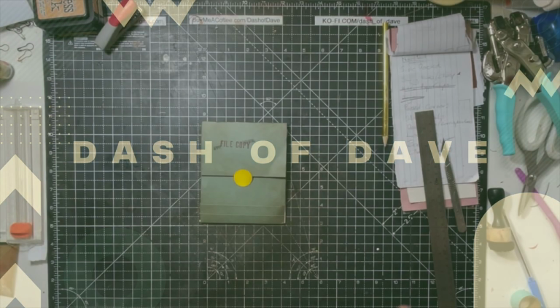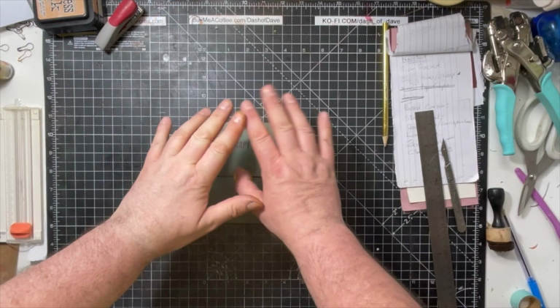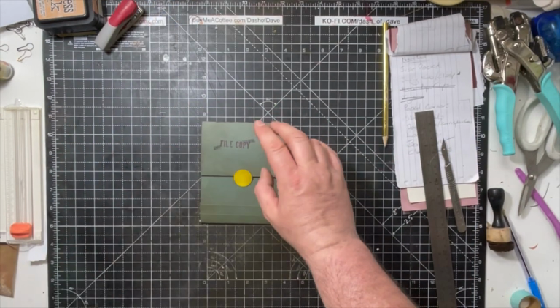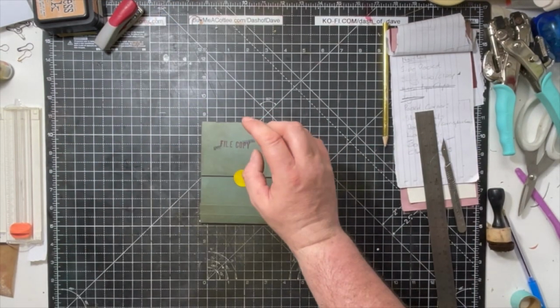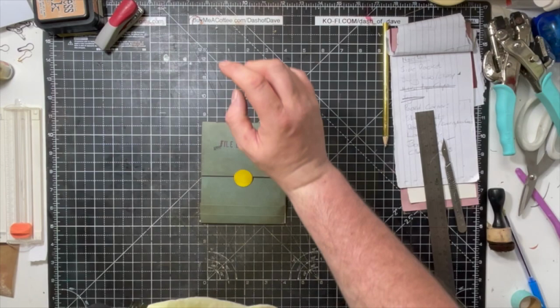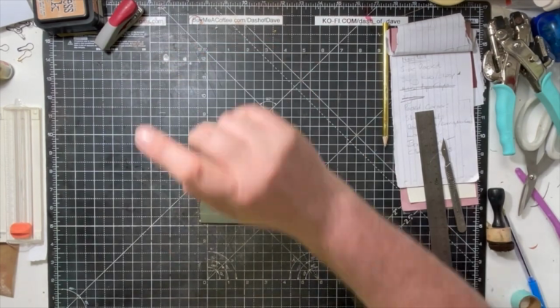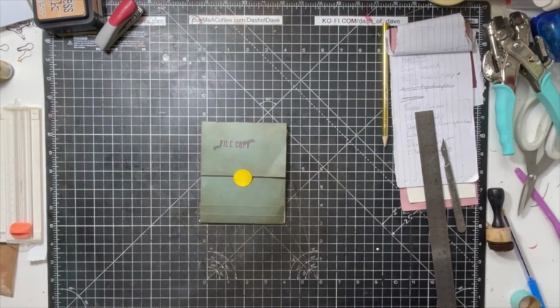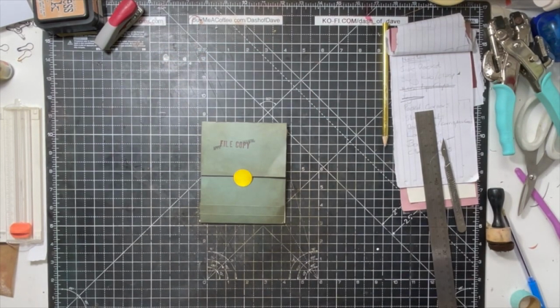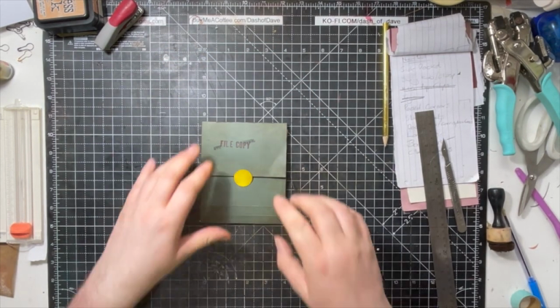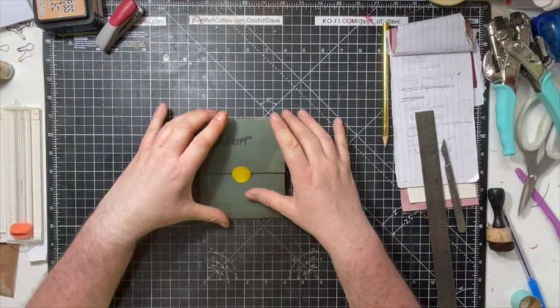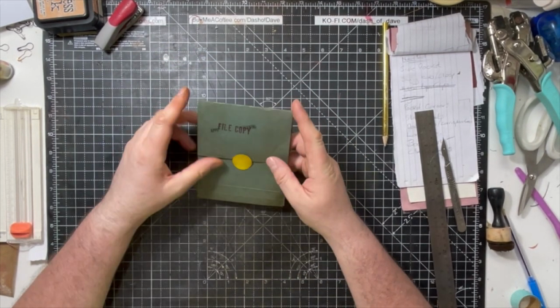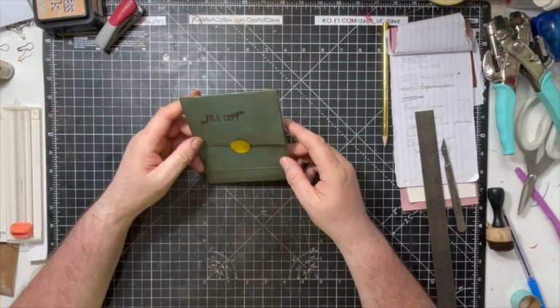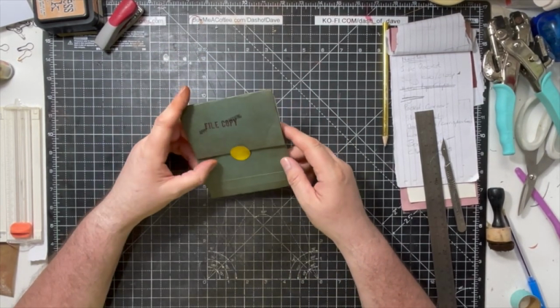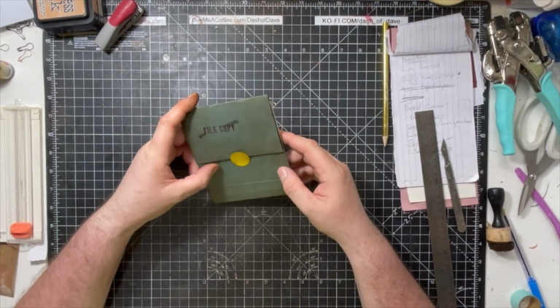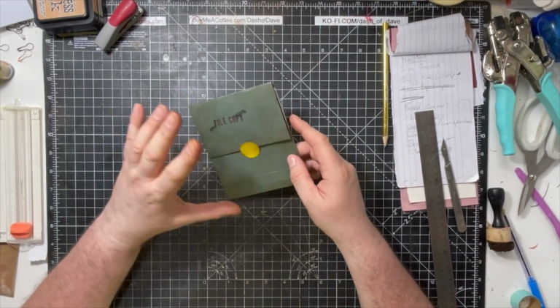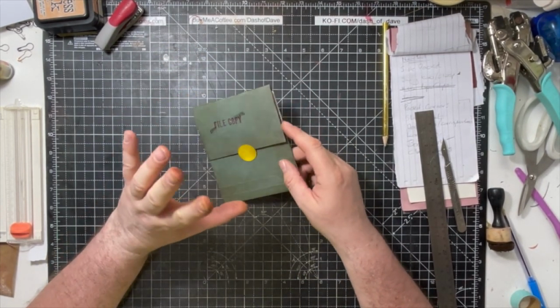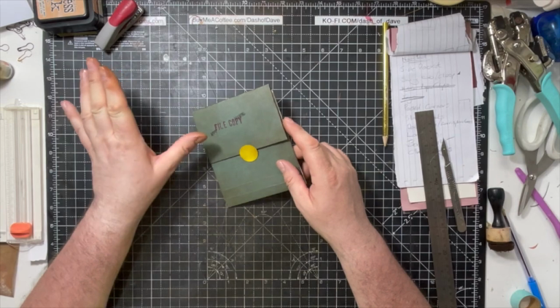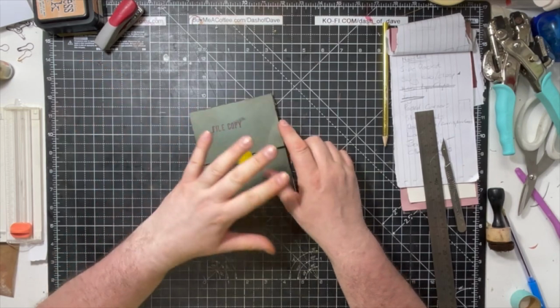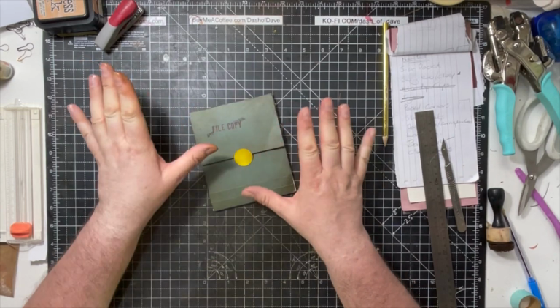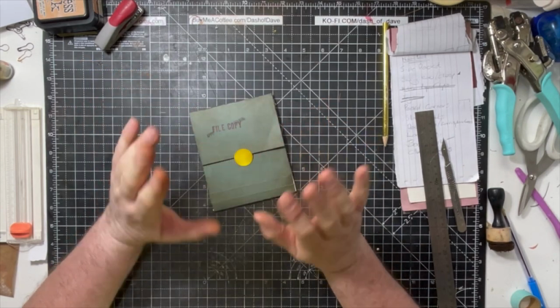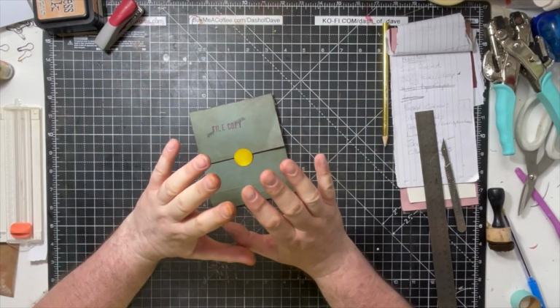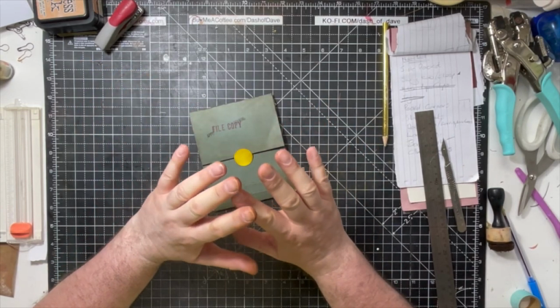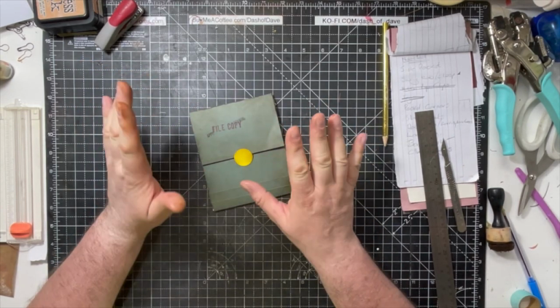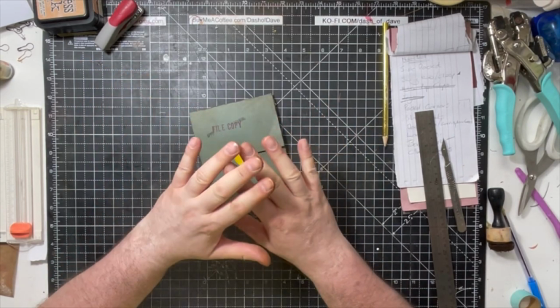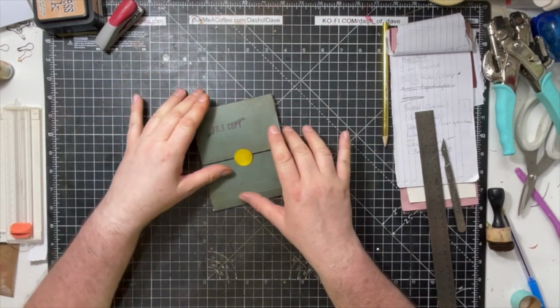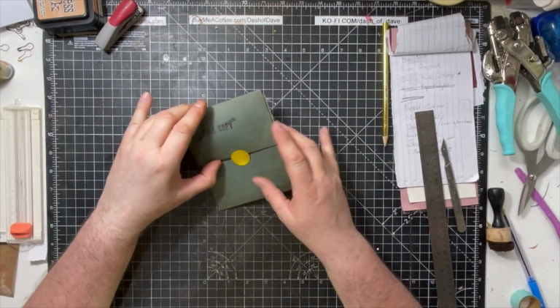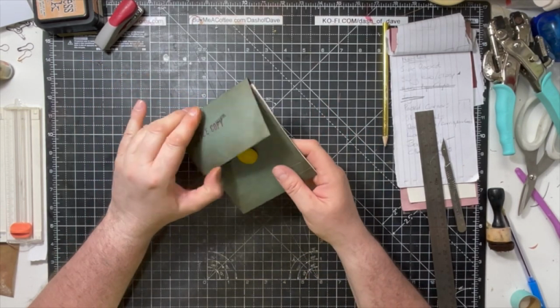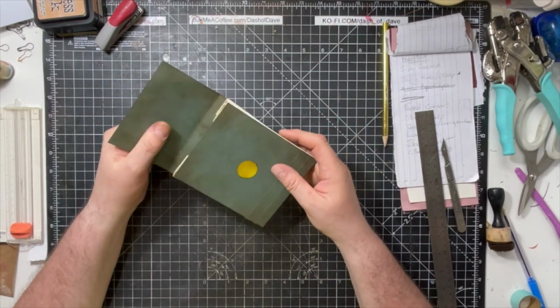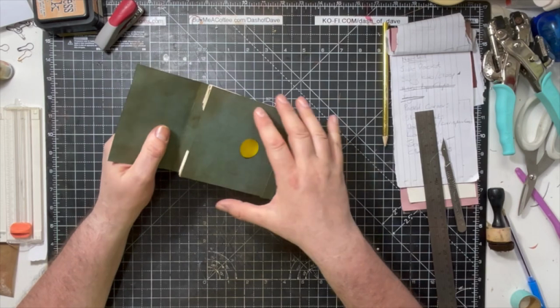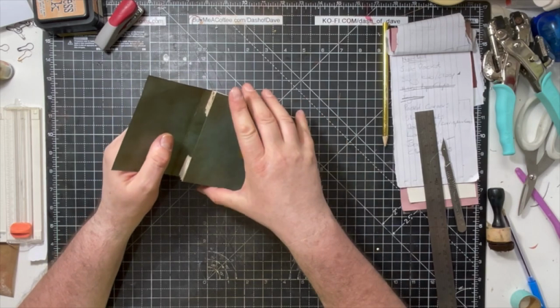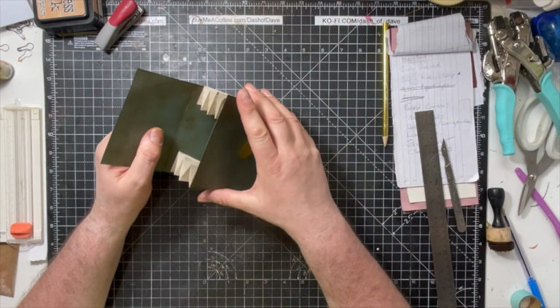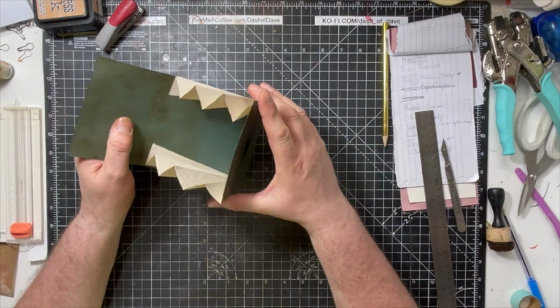Hi everyone, it's Dashish Dave here again and I'm back for another crafty video. So this time we're going to make one of these — the easiest expanding folder you'll ever make.